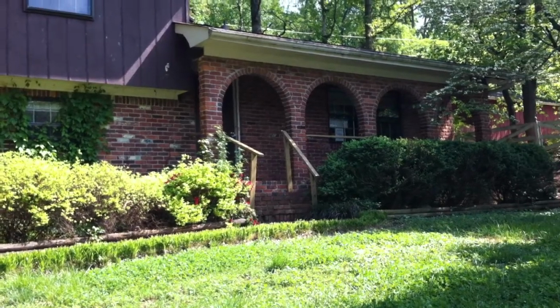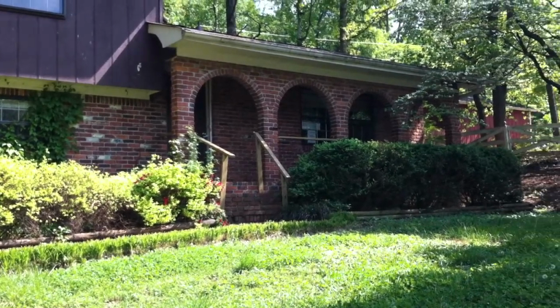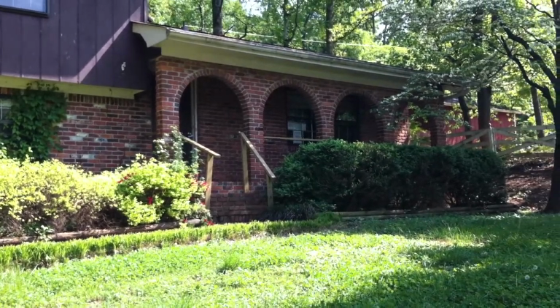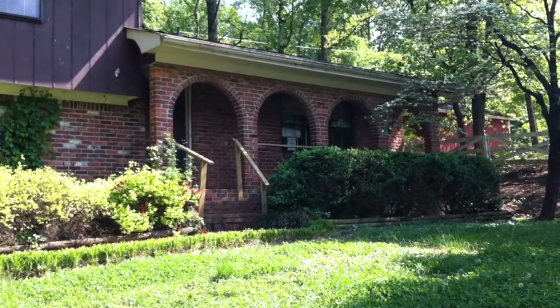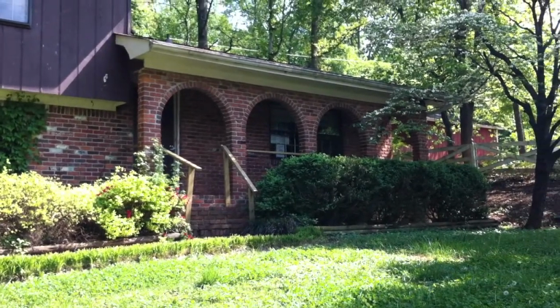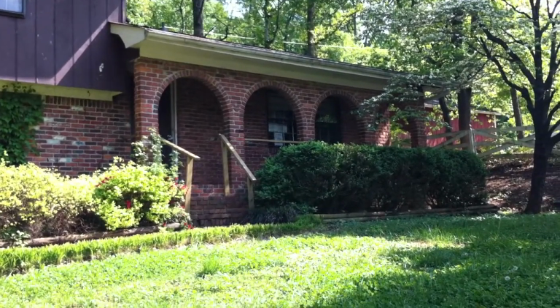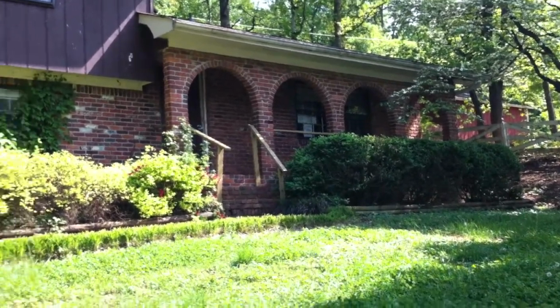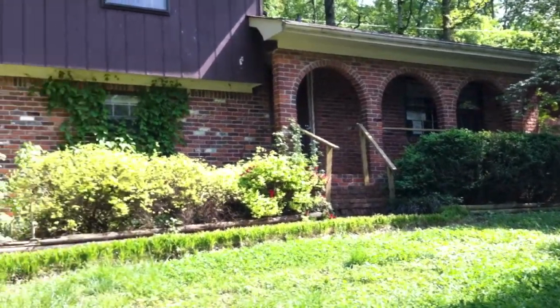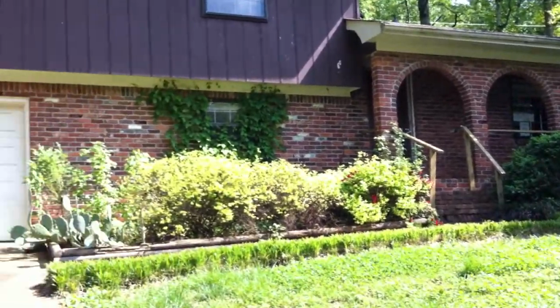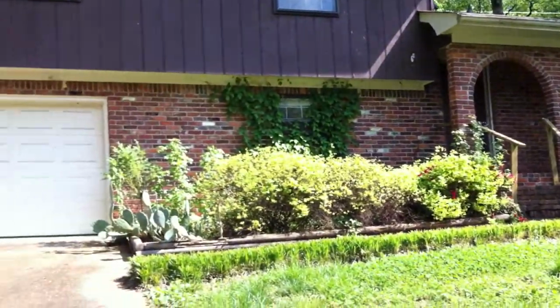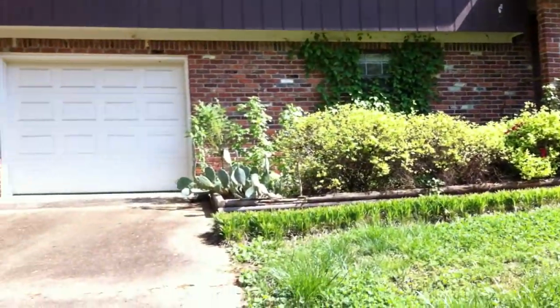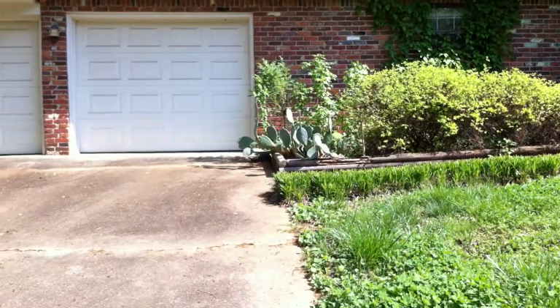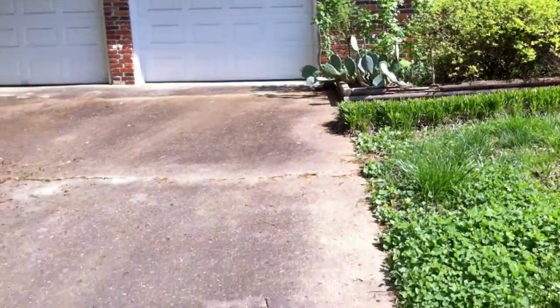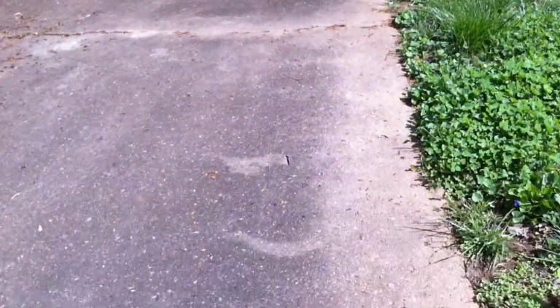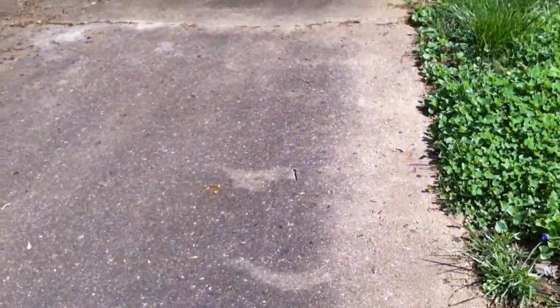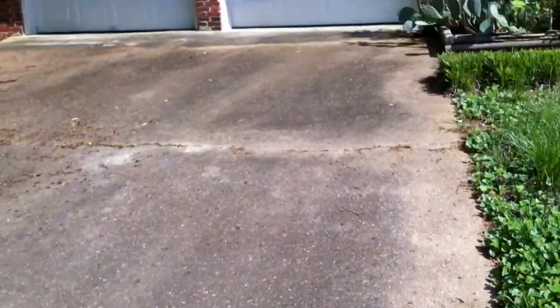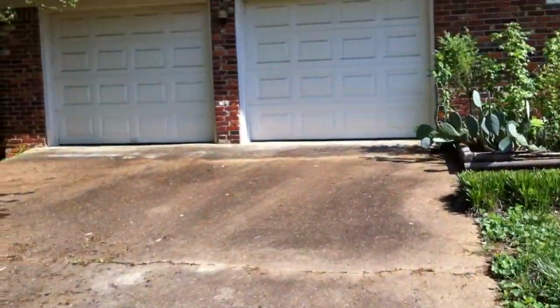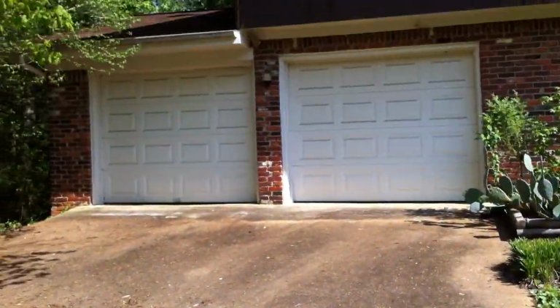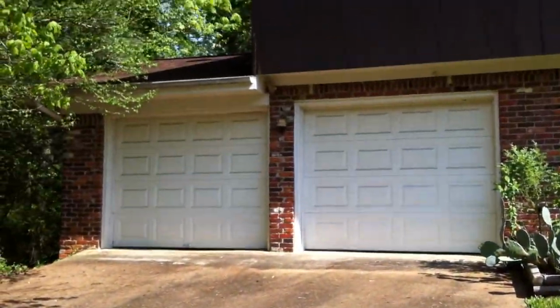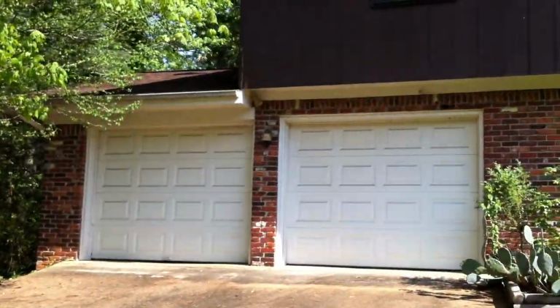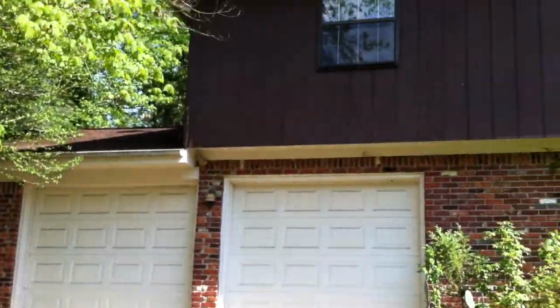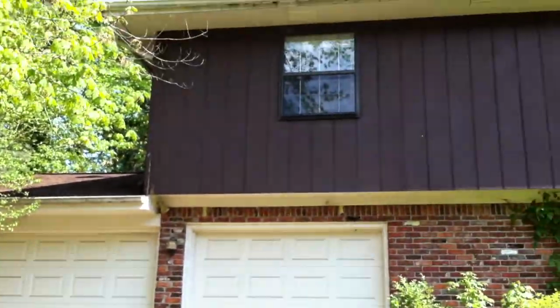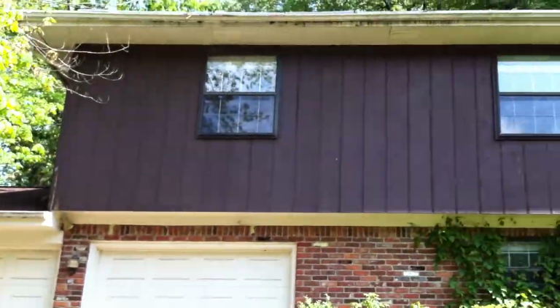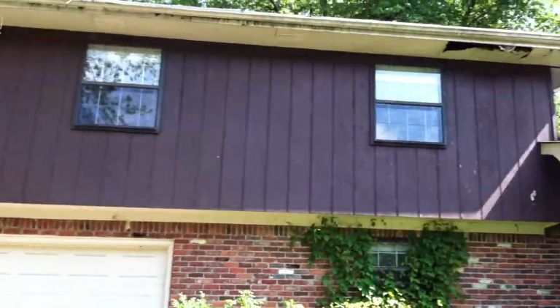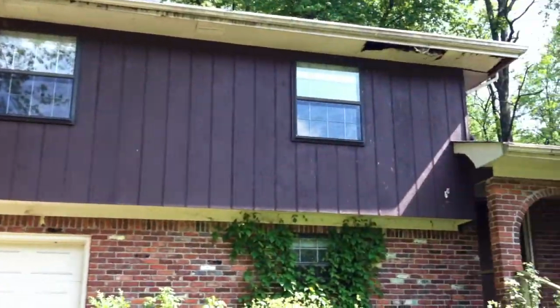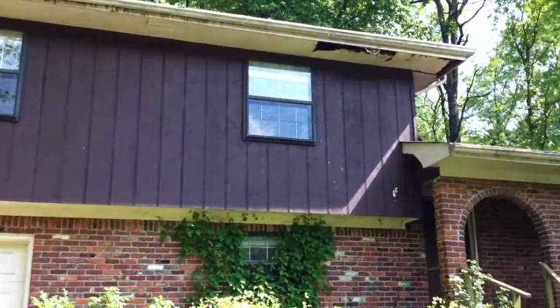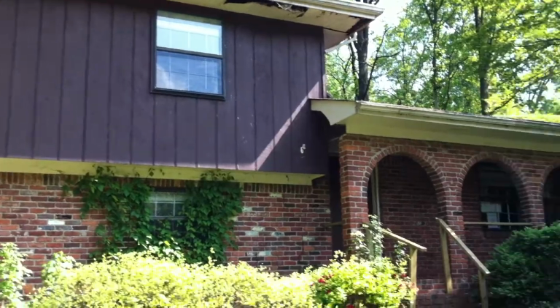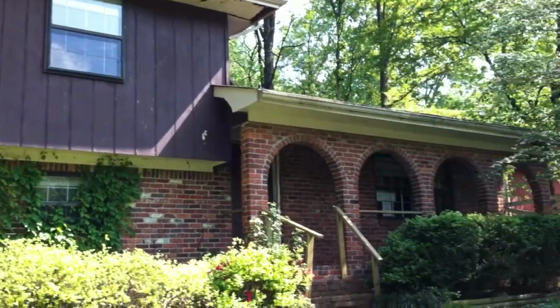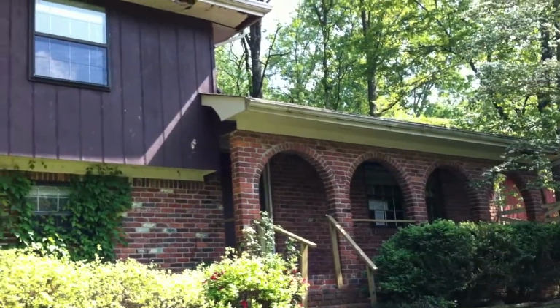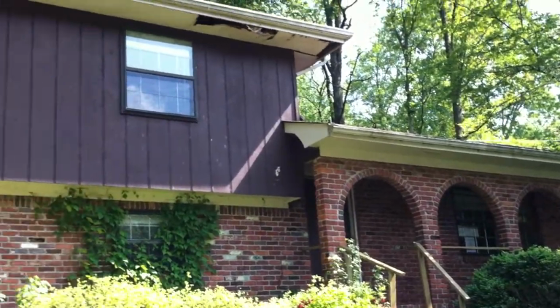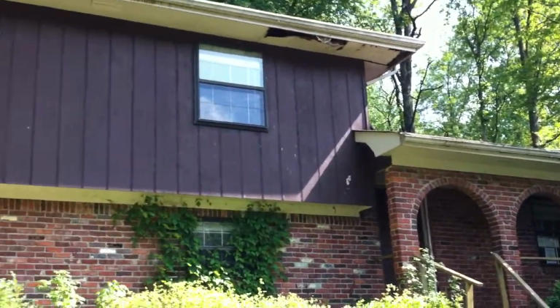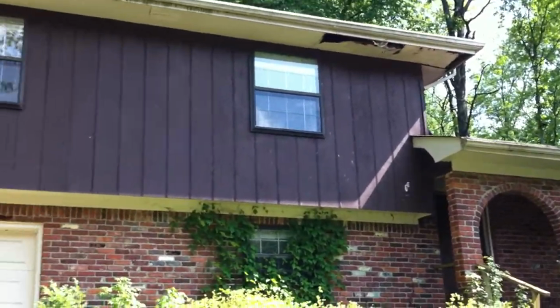Alright, this is 9206 River Oaks Road. As you can see, the concrete driveway leading up to a two-car garage. The house is mostly brick with some wood siding.